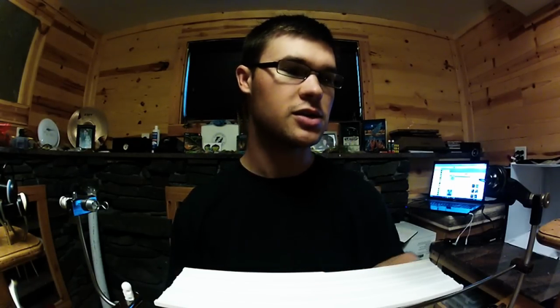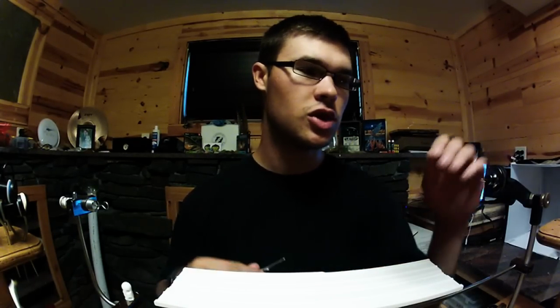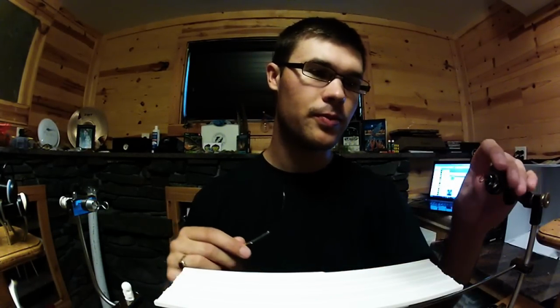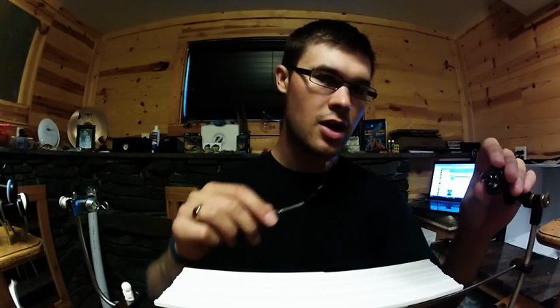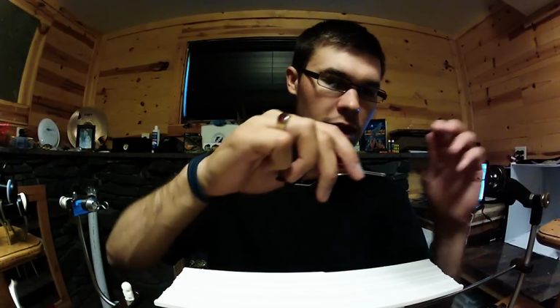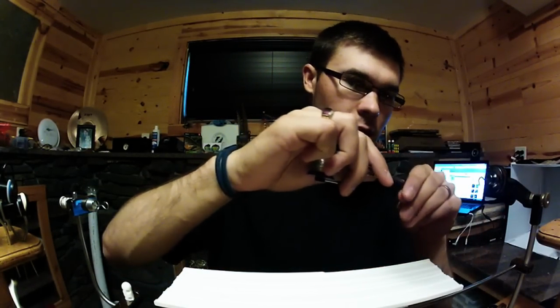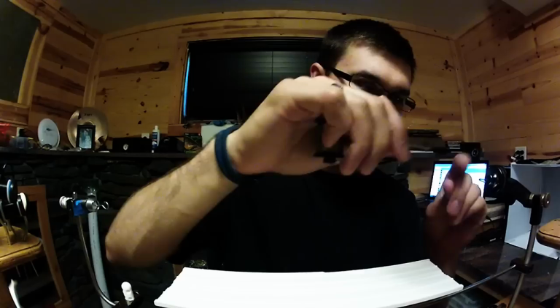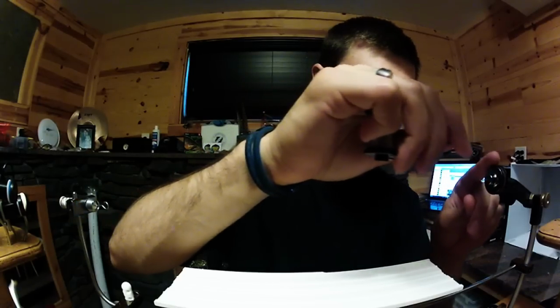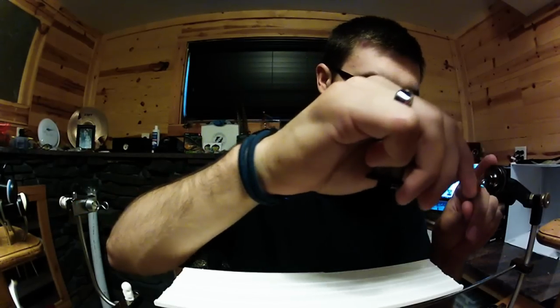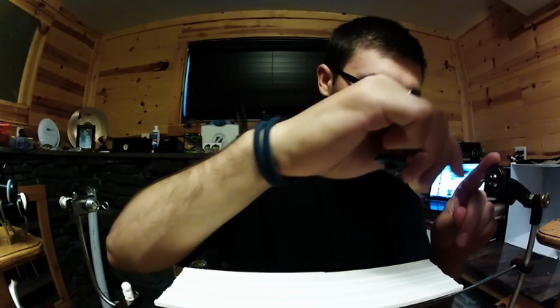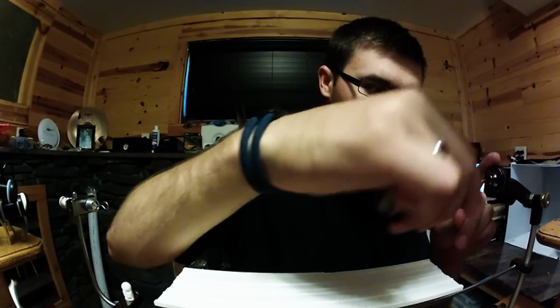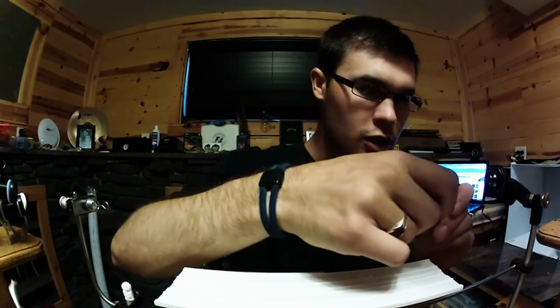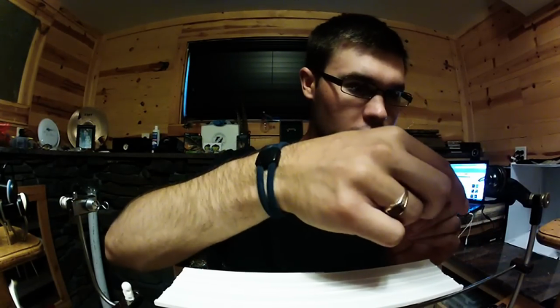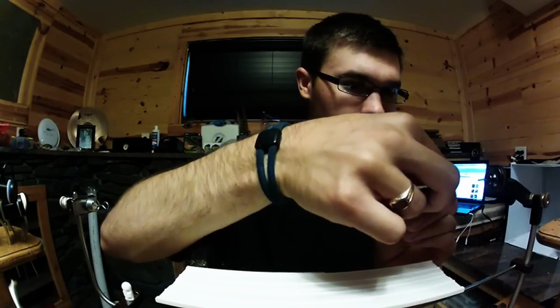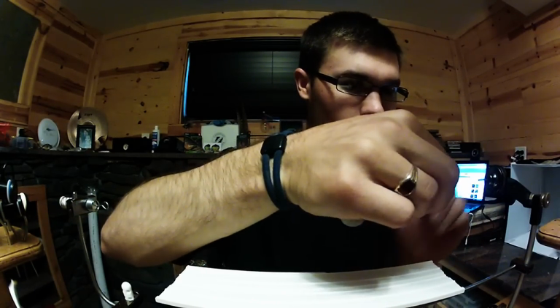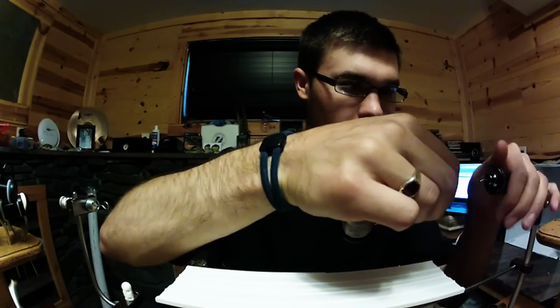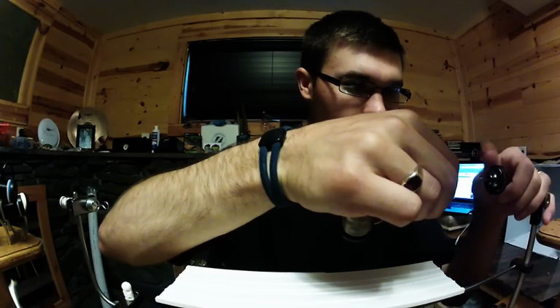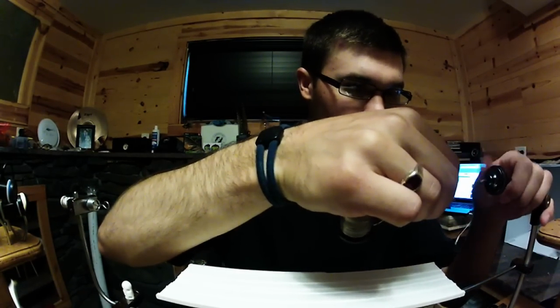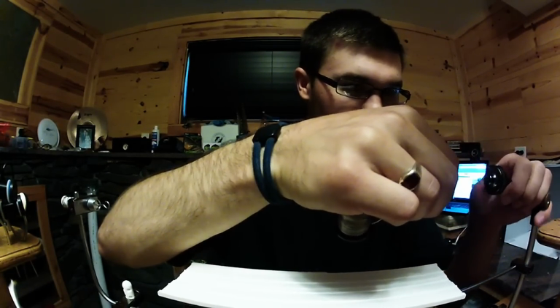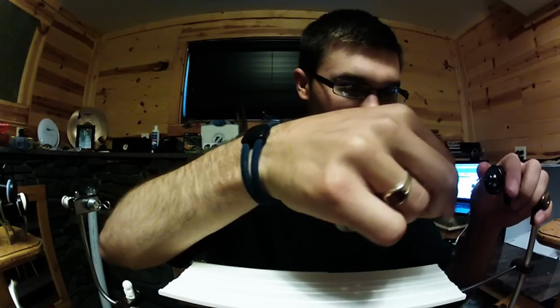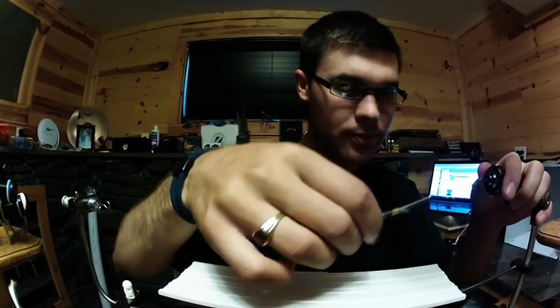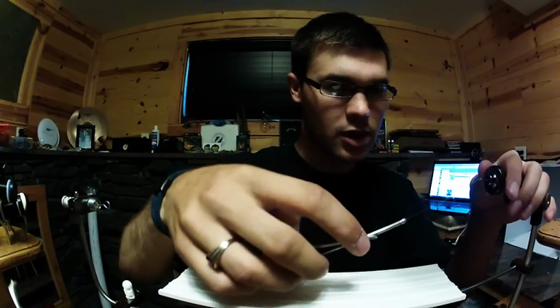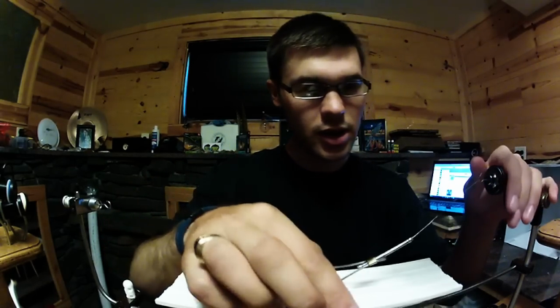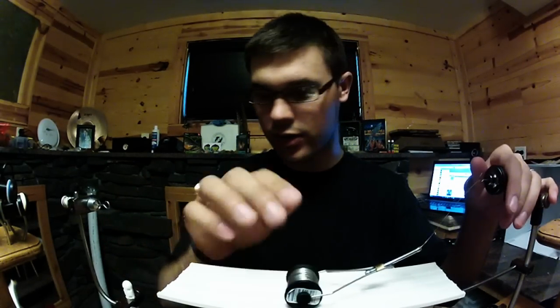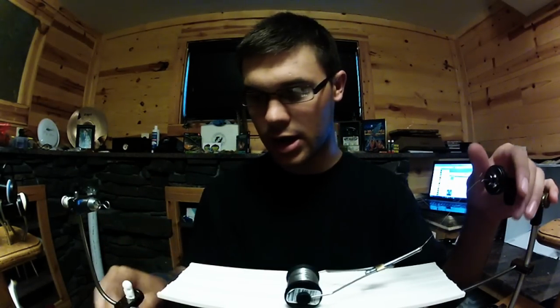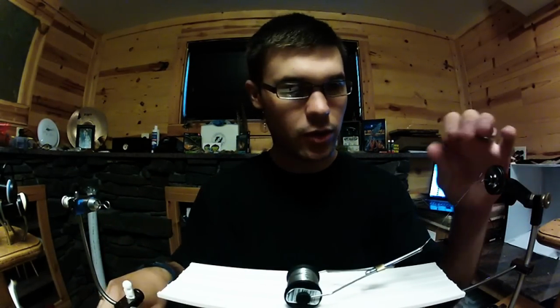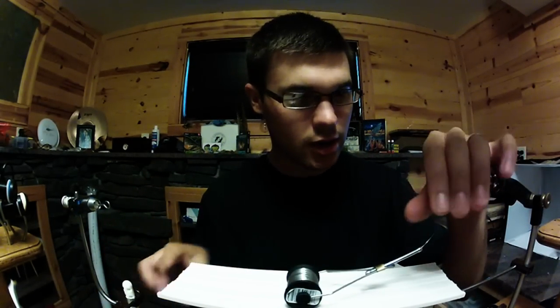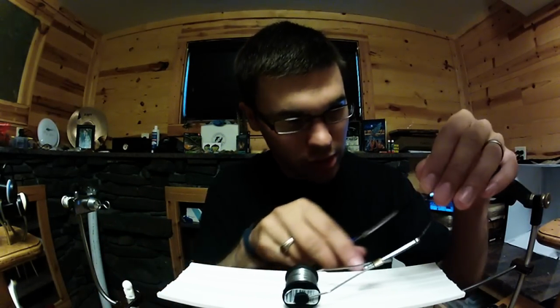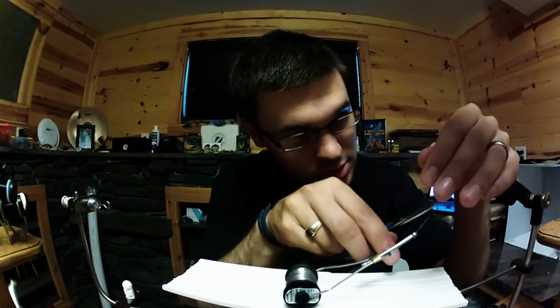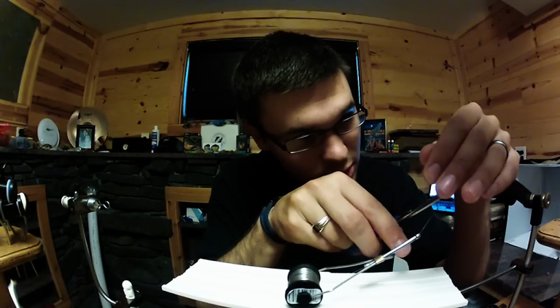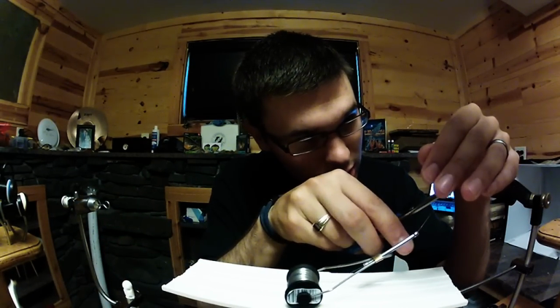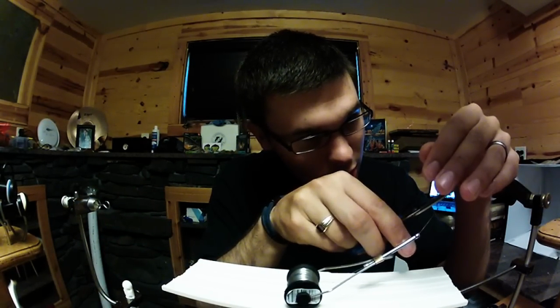Basically I'm going to wrap the wire around this hook two times, hold them together and spin that up, and that's going to lock my wire in place and you are good to go.